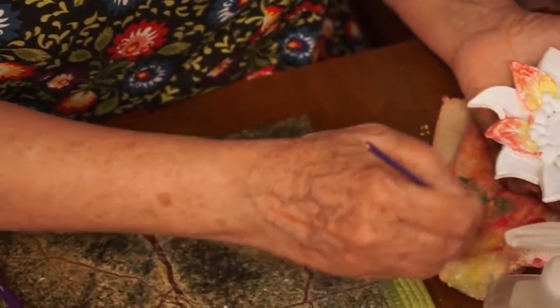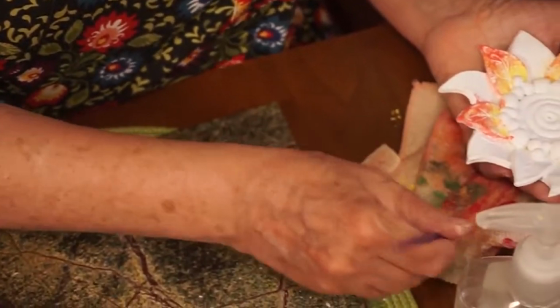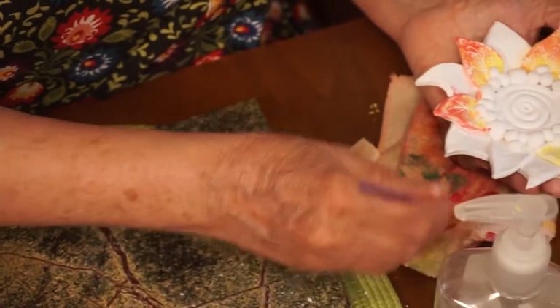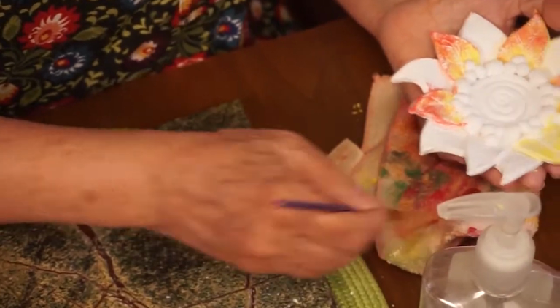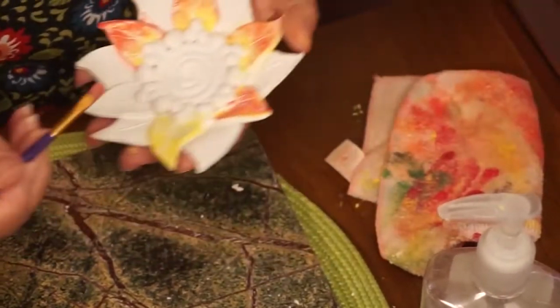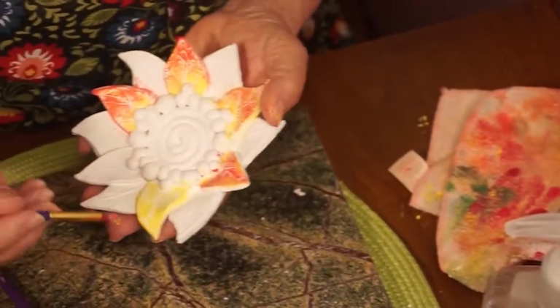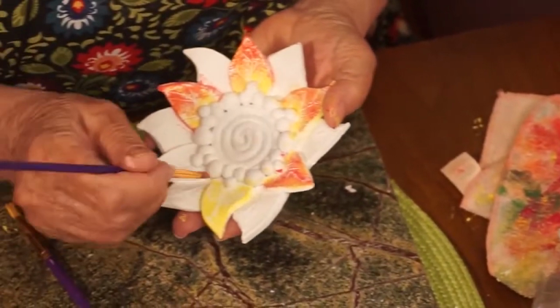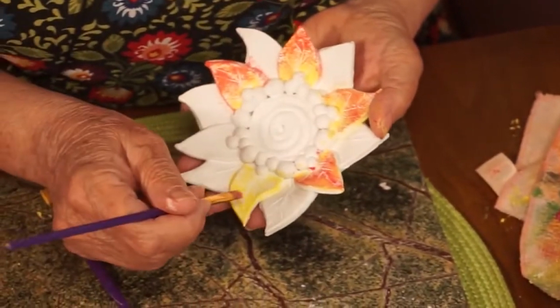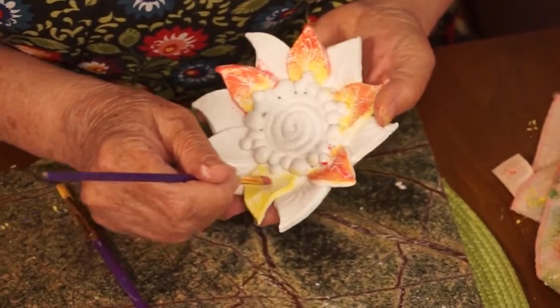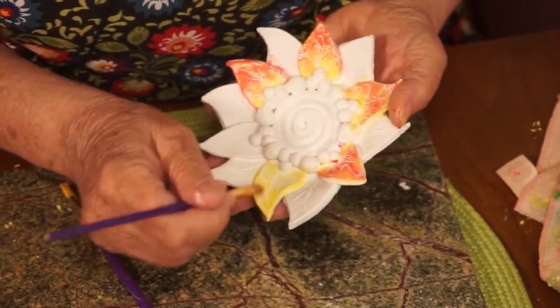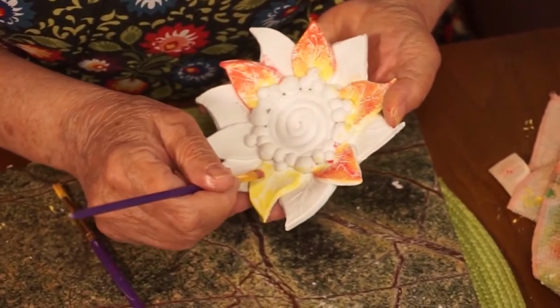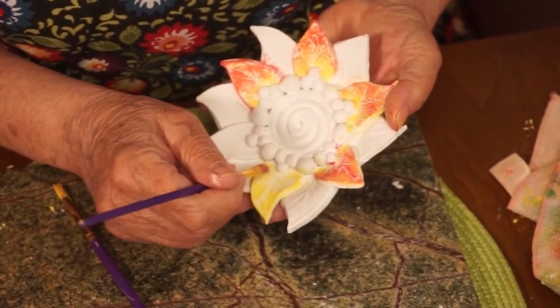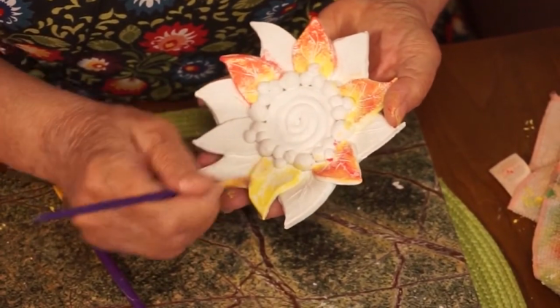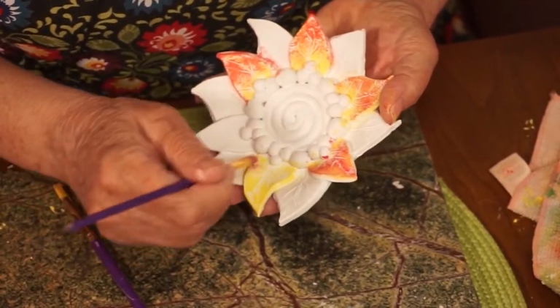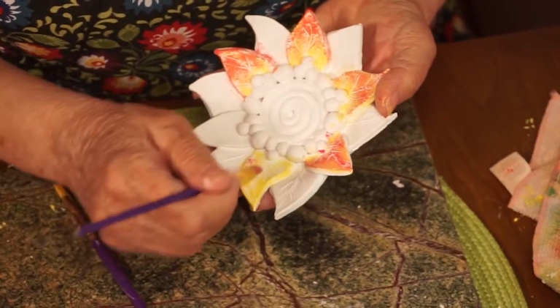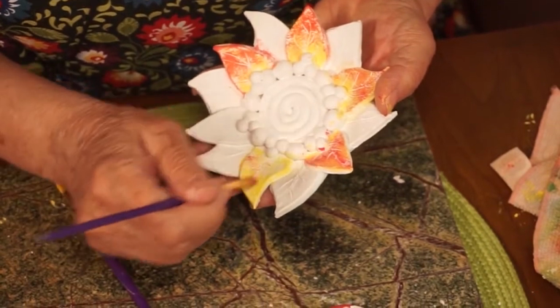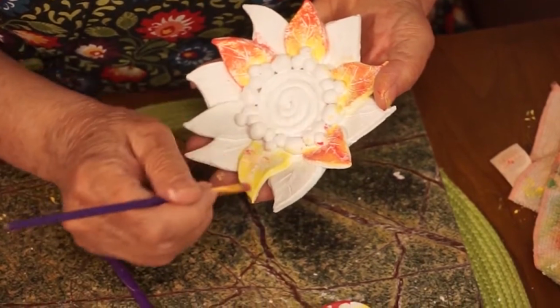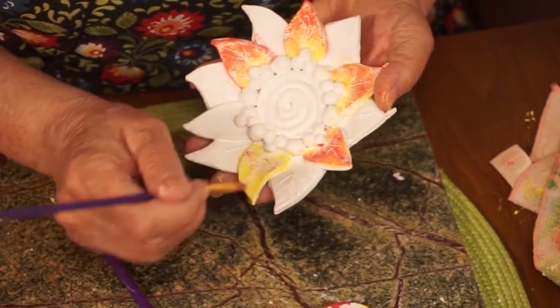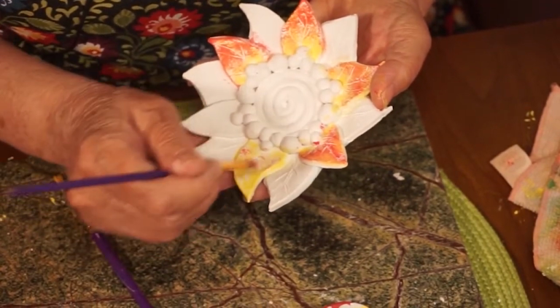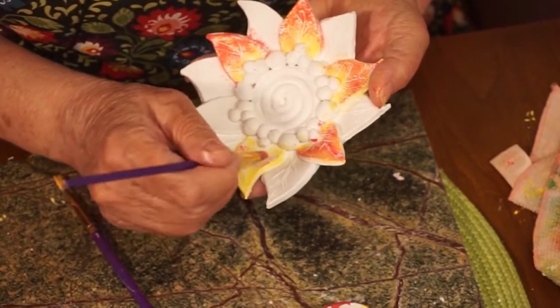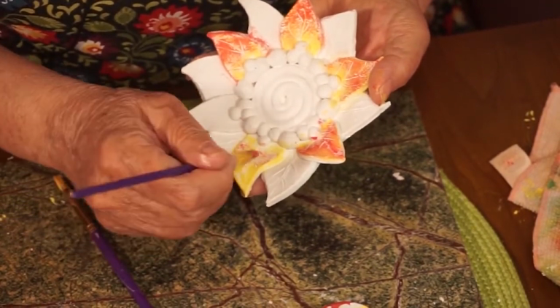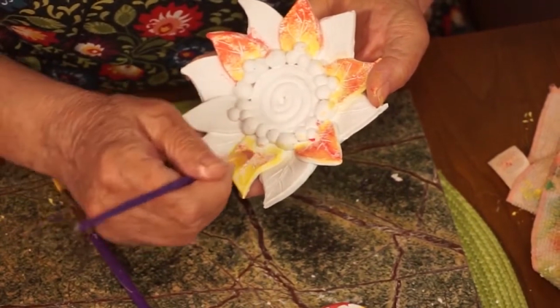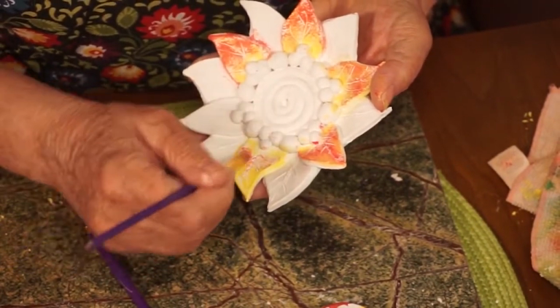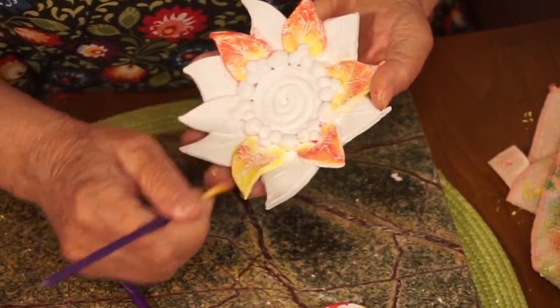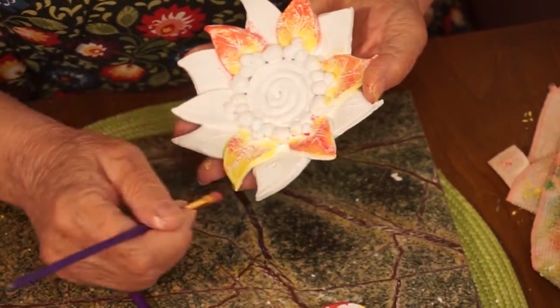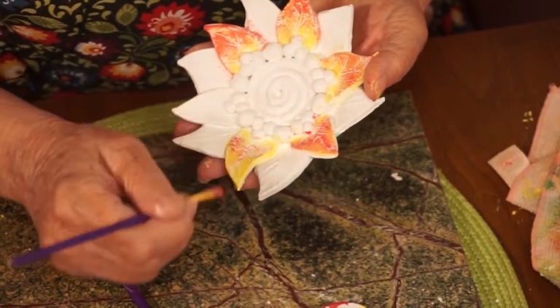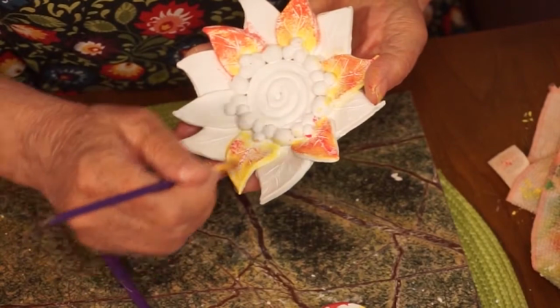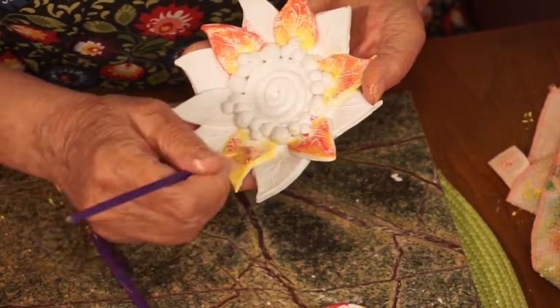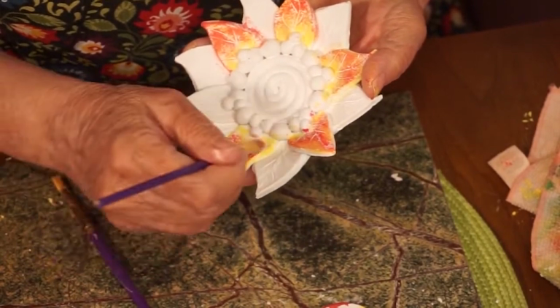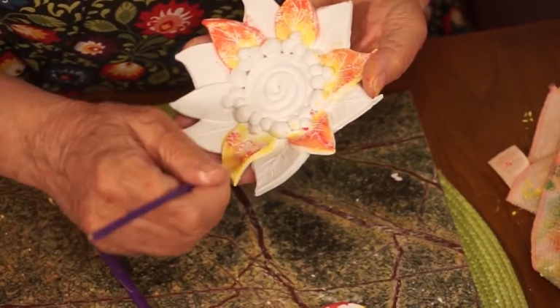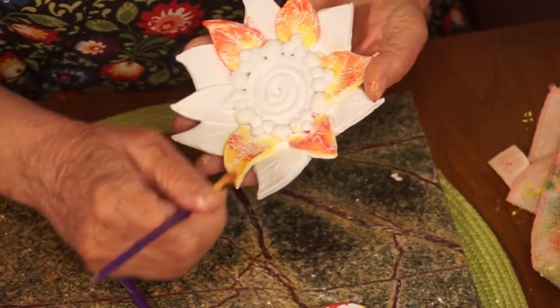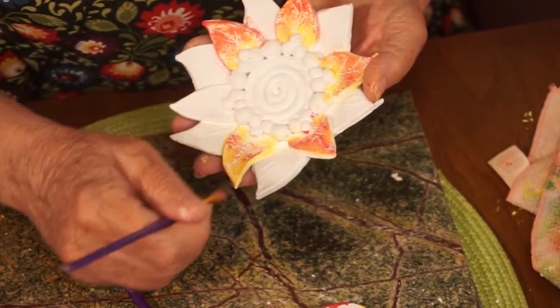I'm going to the other brush with the red and starting a little bit towards the center, and I'm pulling up towards the end of the petal.